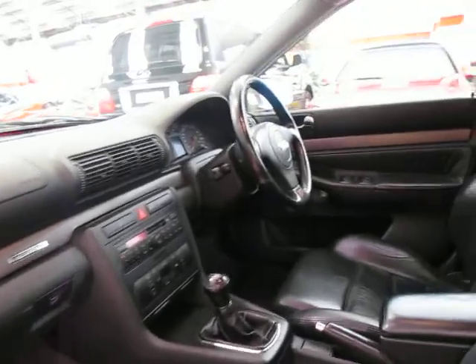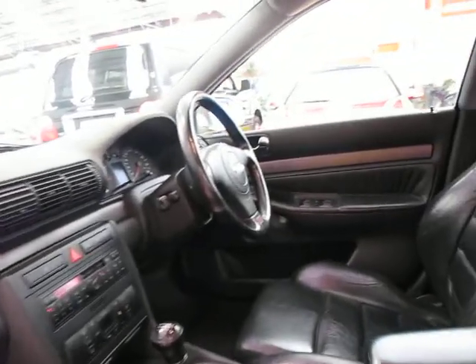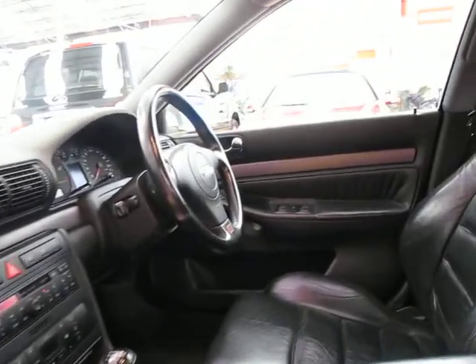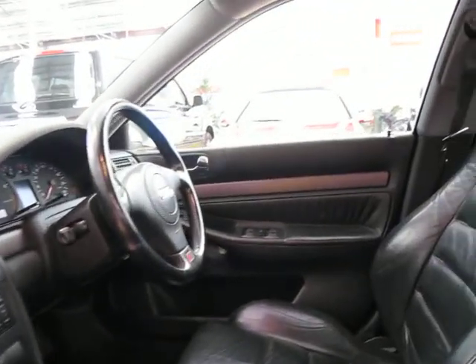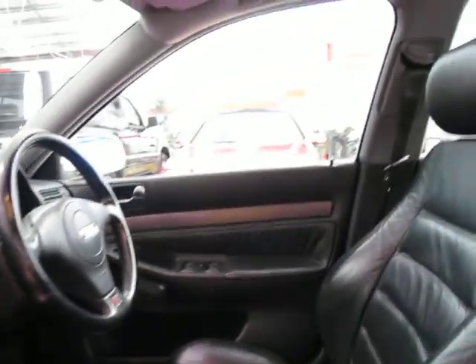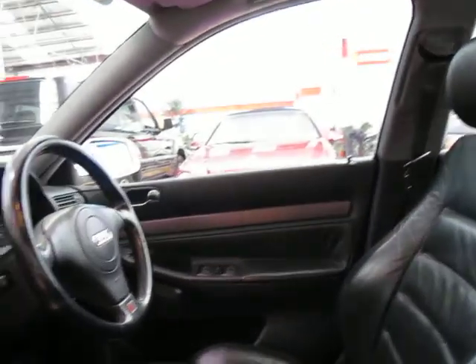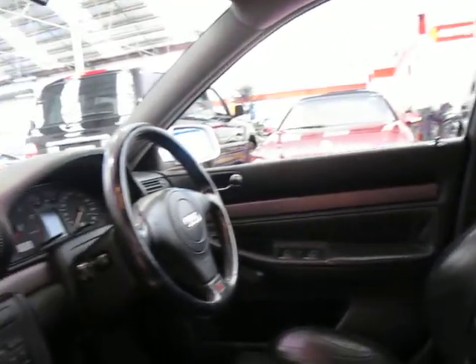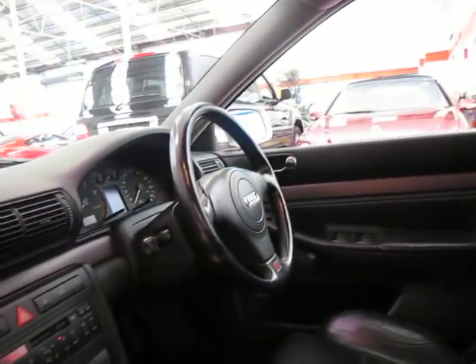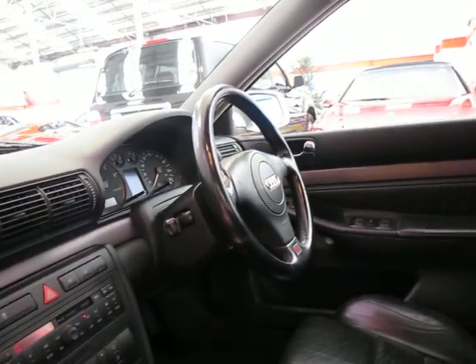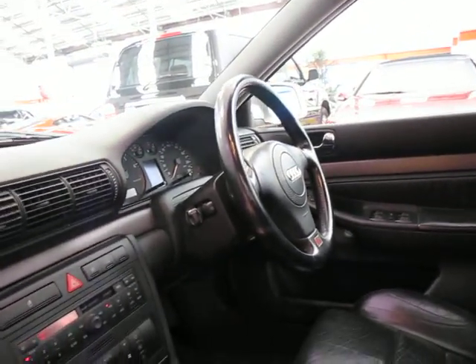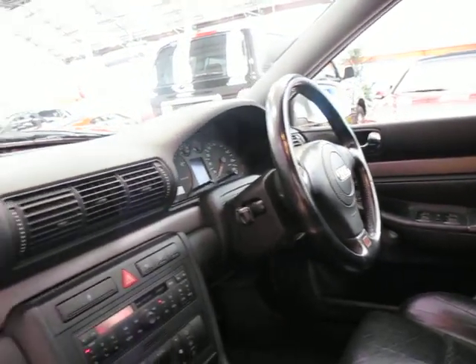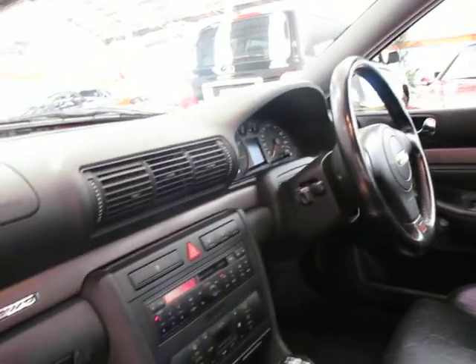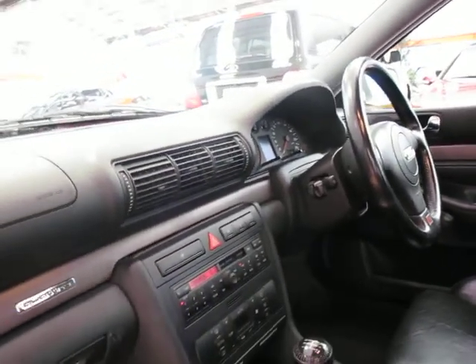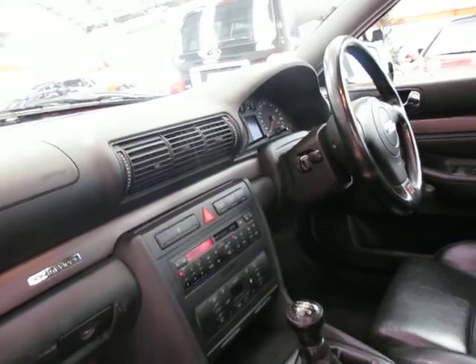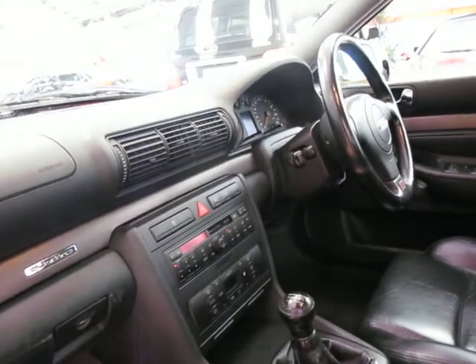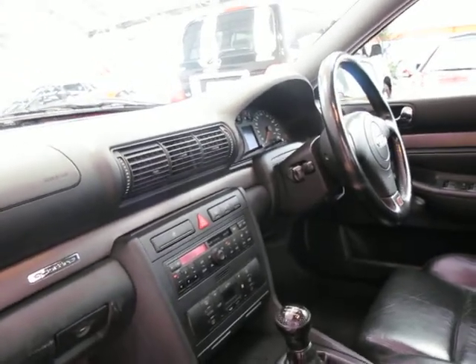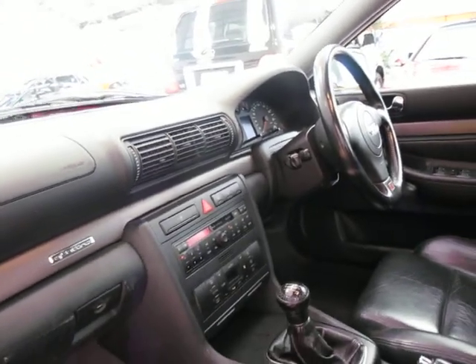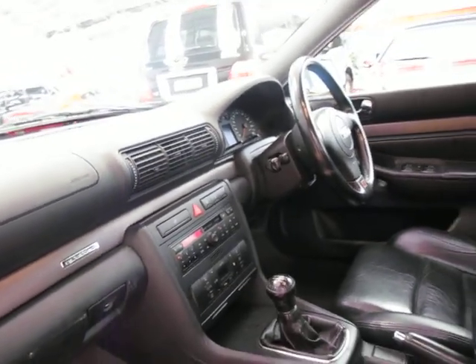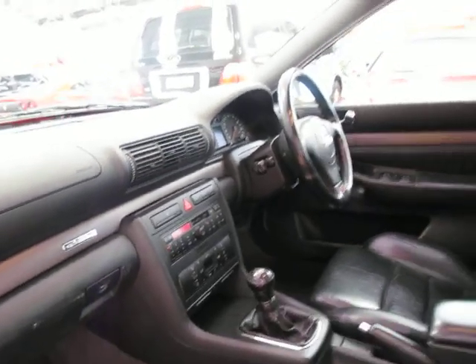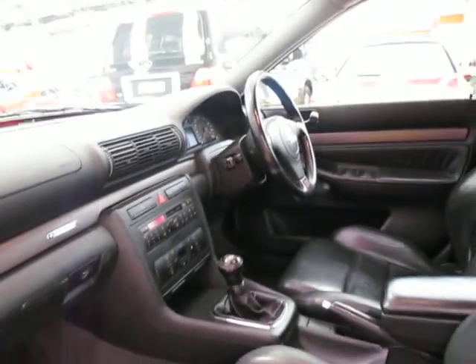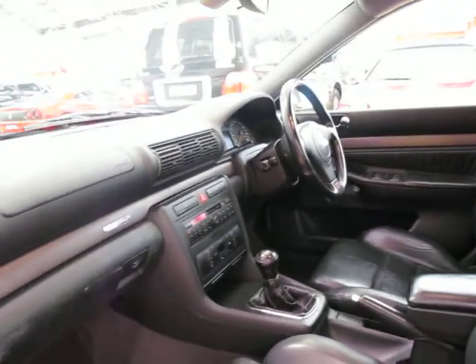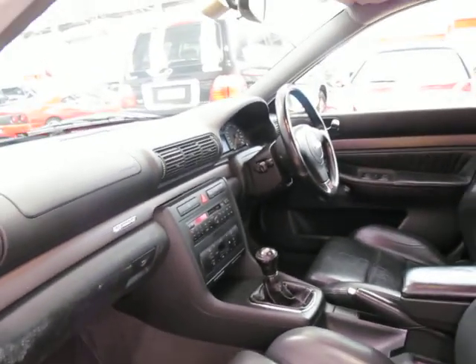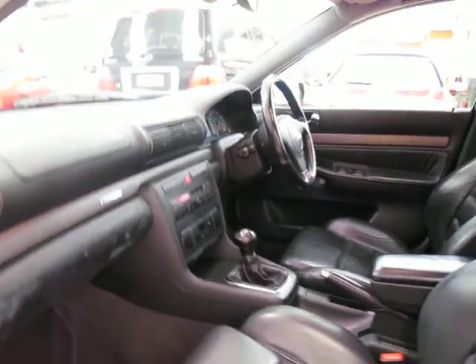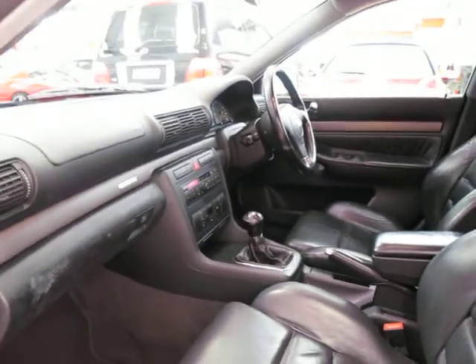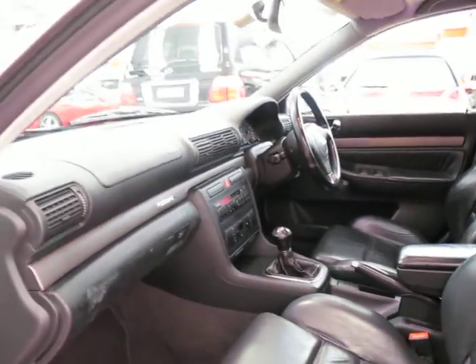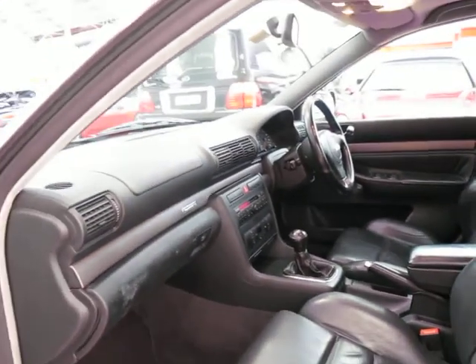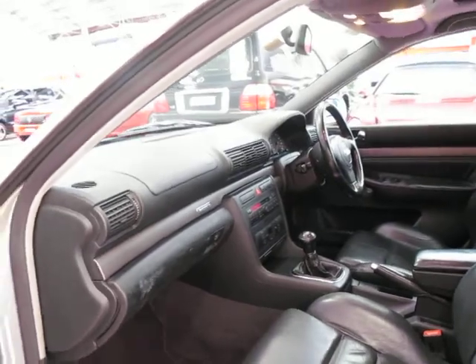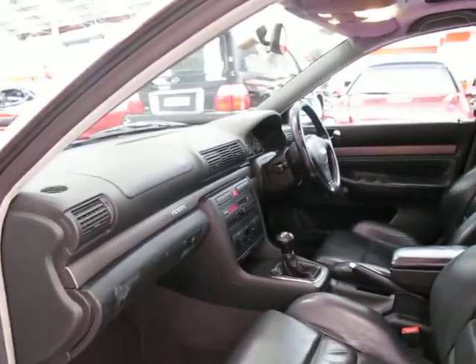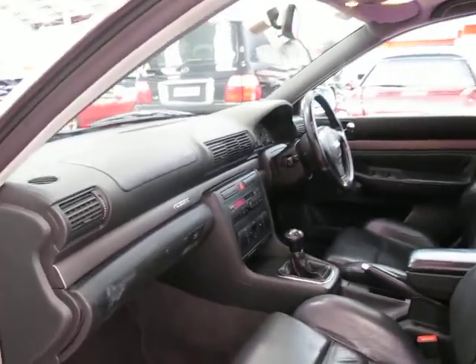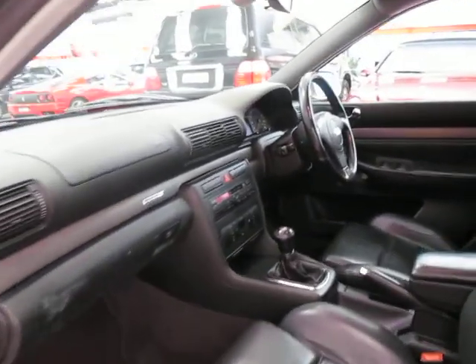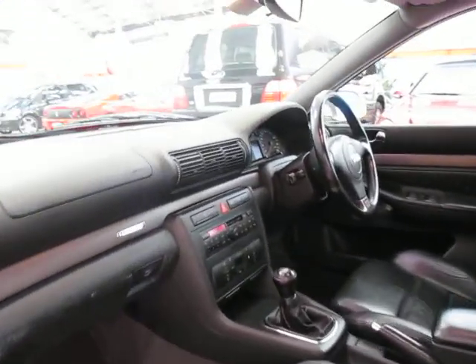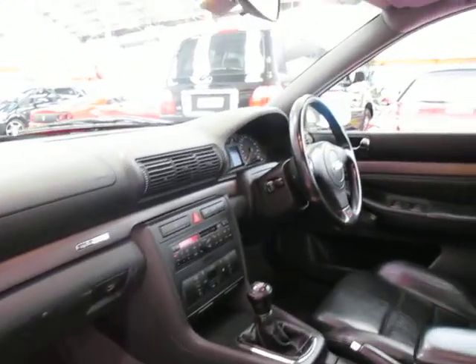These A4s are basically what put Audi back on the map. Before they brought out the A4 they weren't doing all that well, and this model is what turned things around for them.